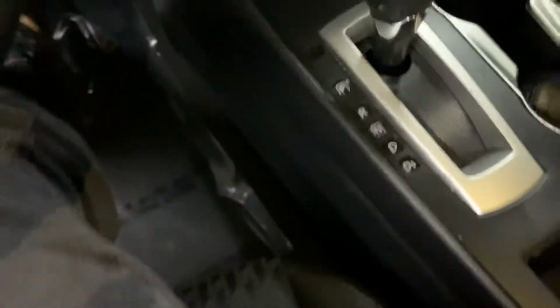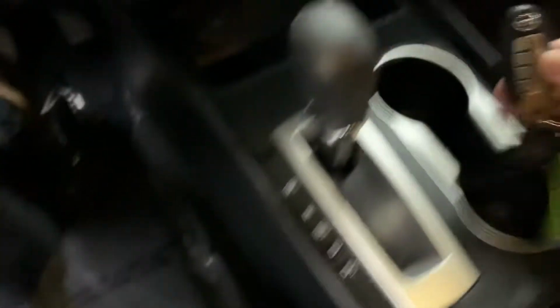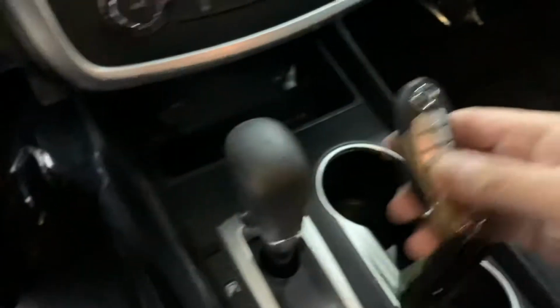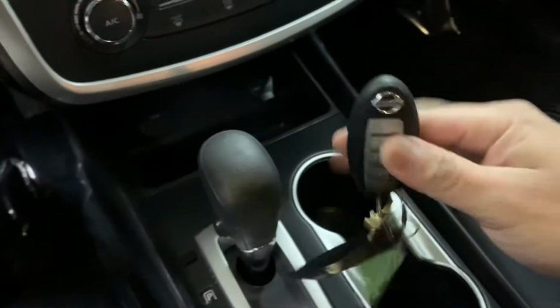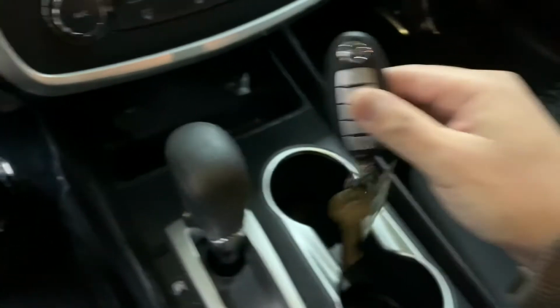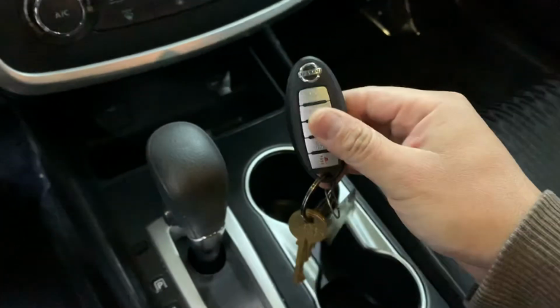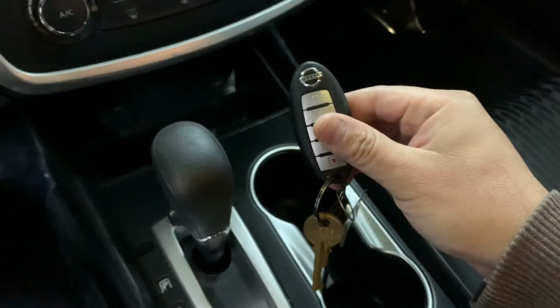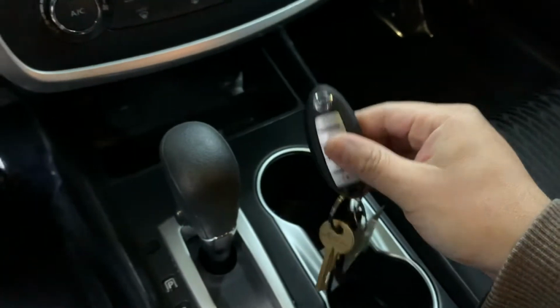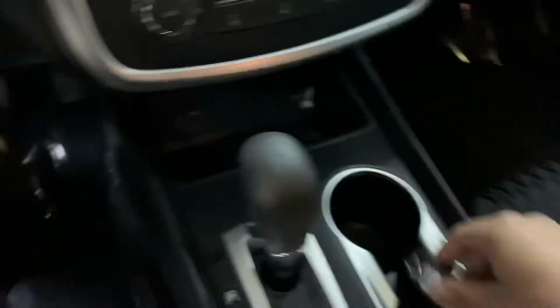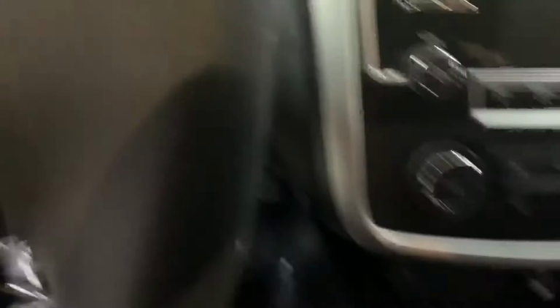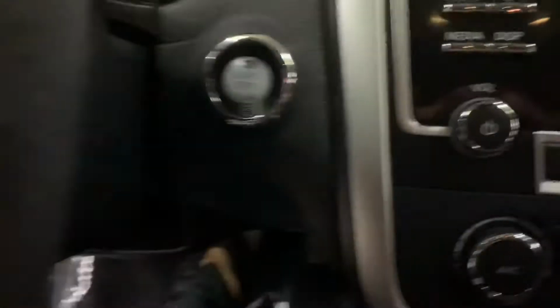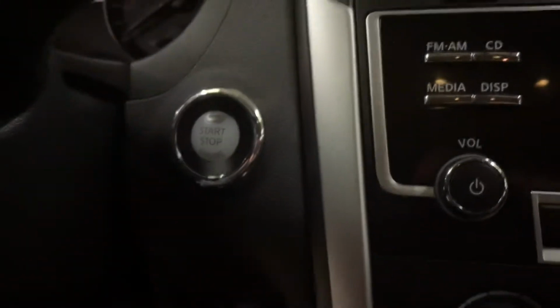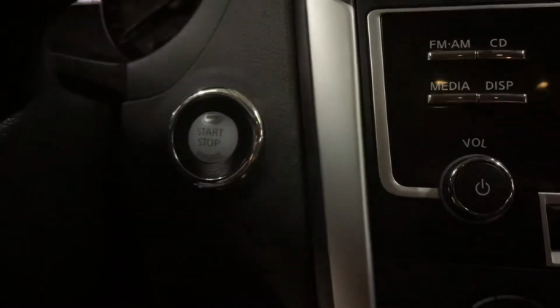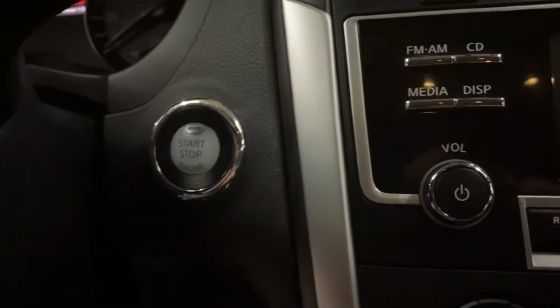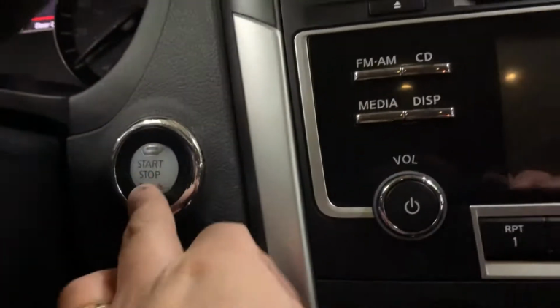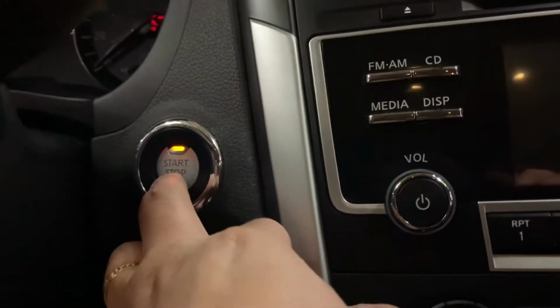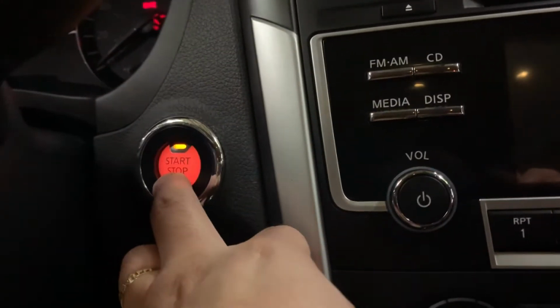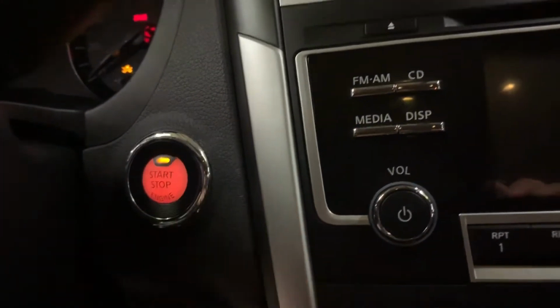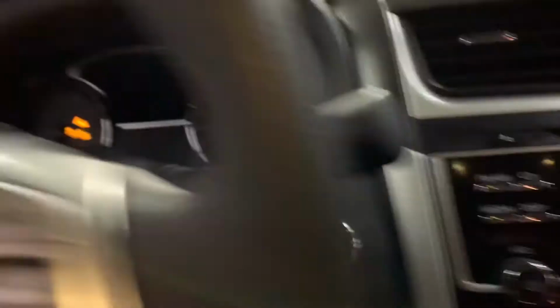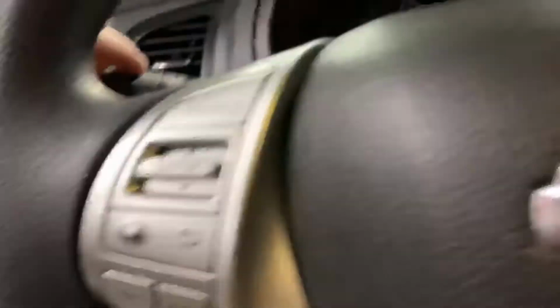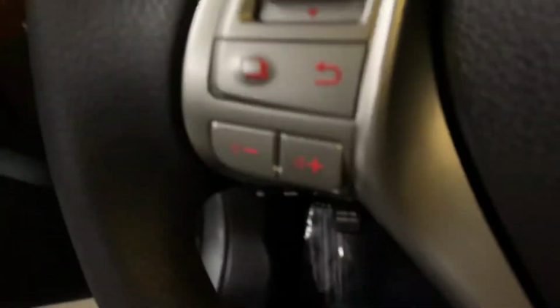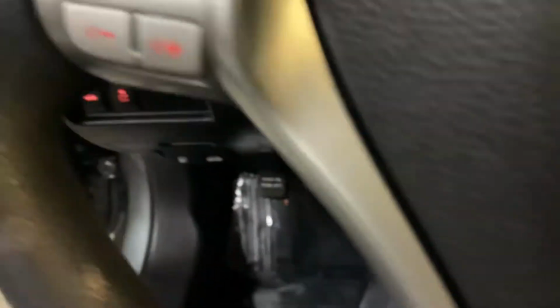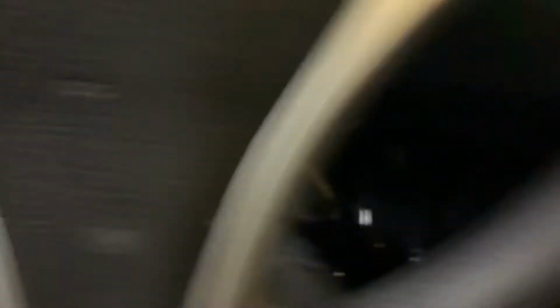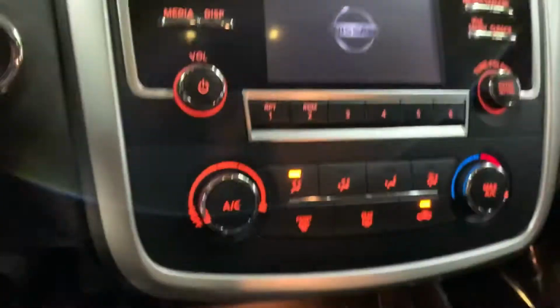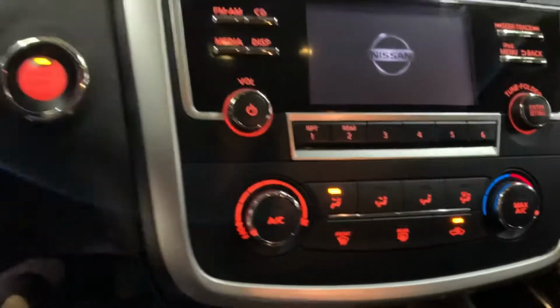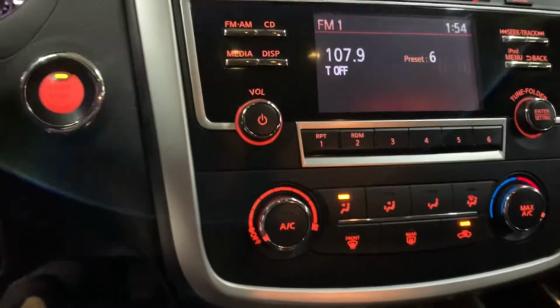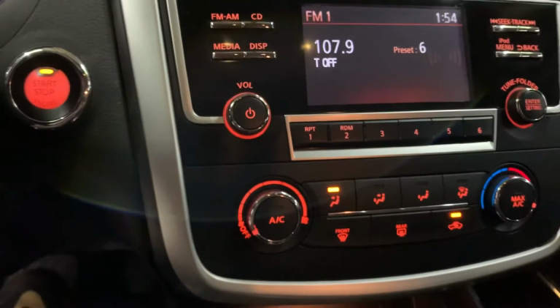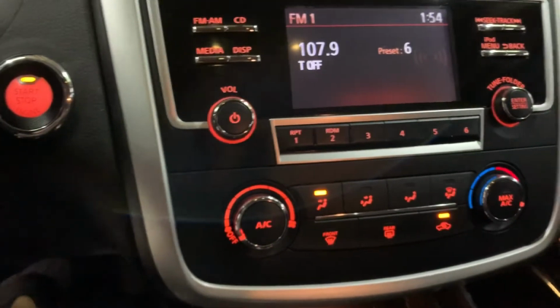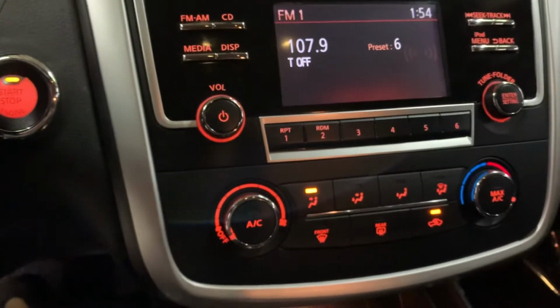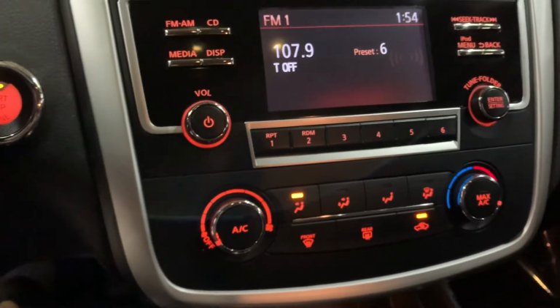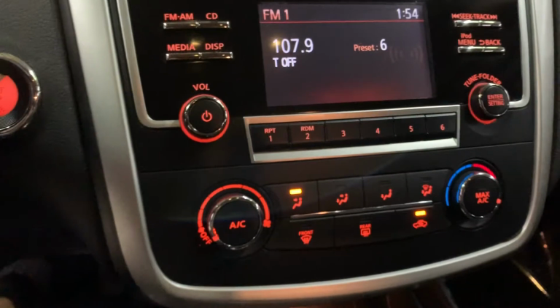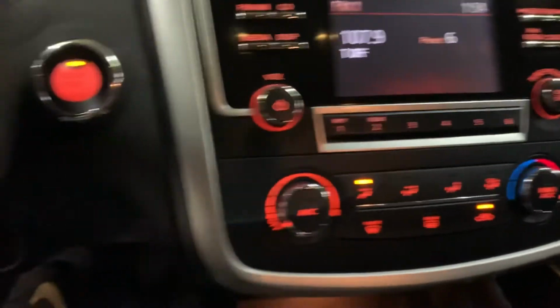Here's the key, the remote to the vehicle — it's the only one we have for you. I'm going to go ahead and press the brake and then press the push start button so you can start. Let's turn on the lights as well and just wait for the system to load up. Just give it a second.